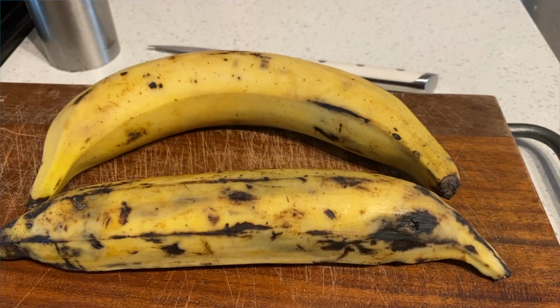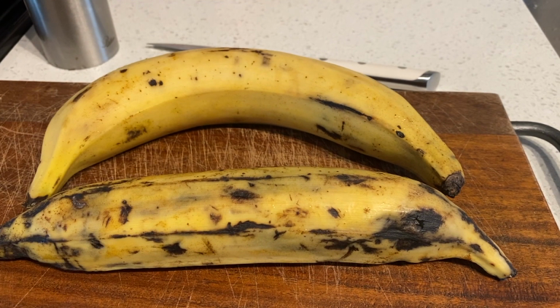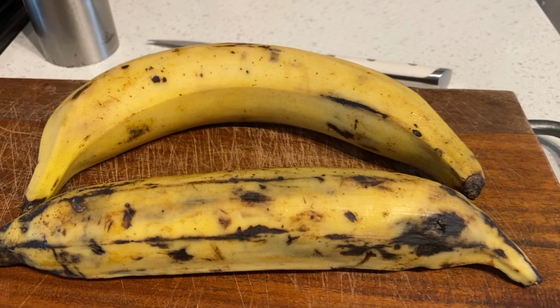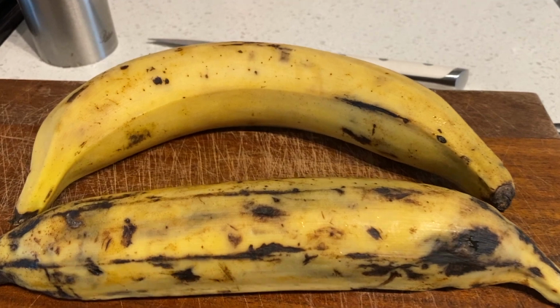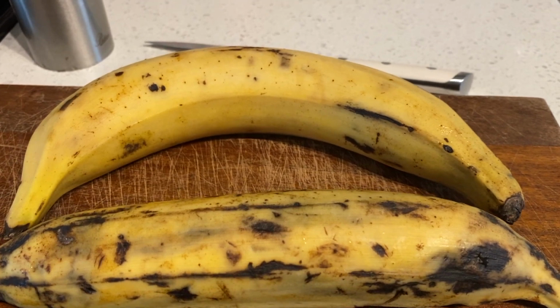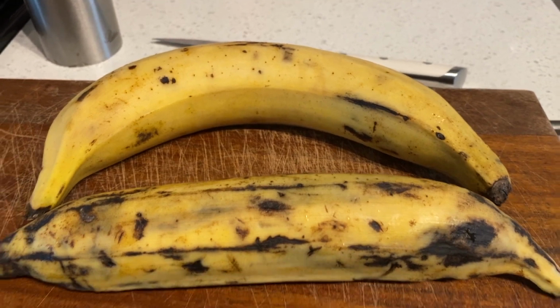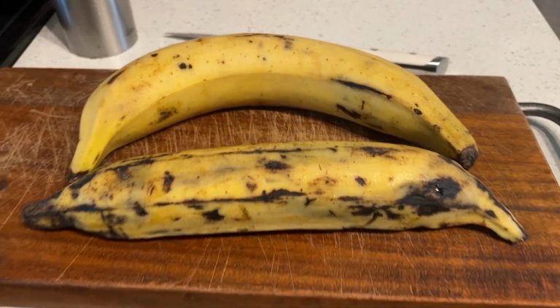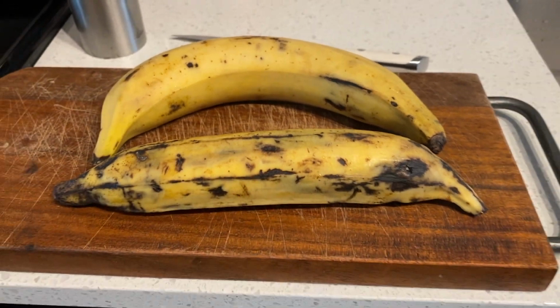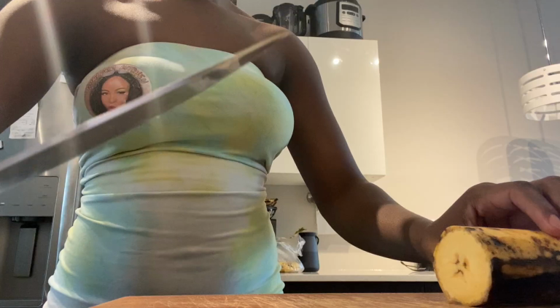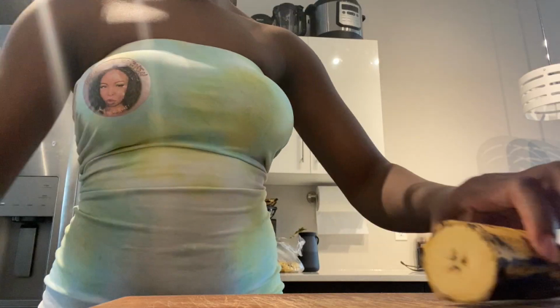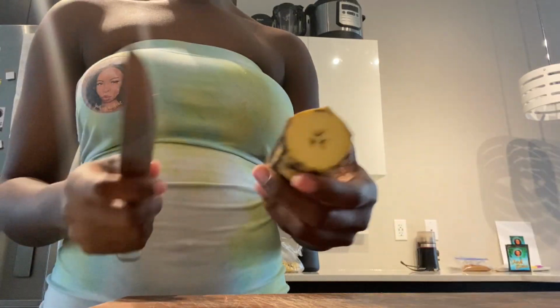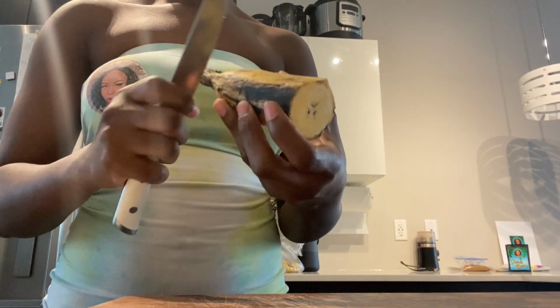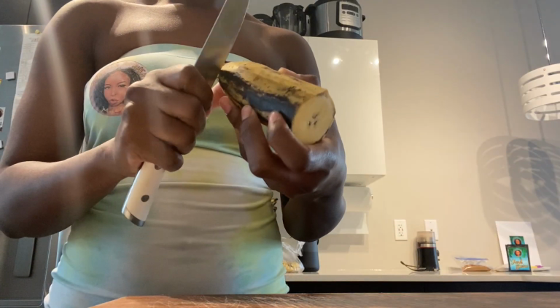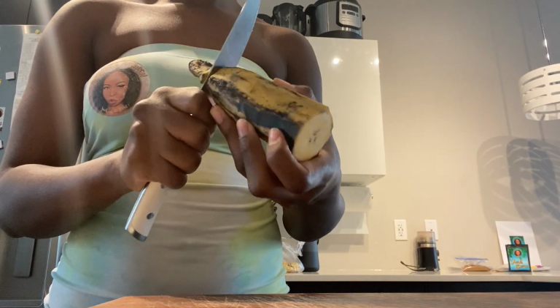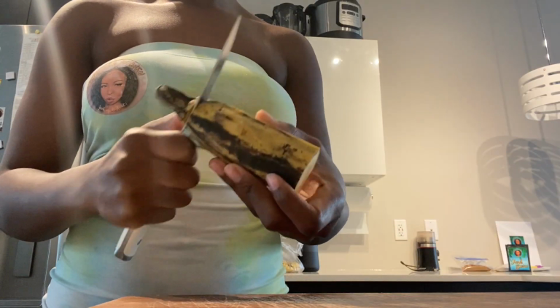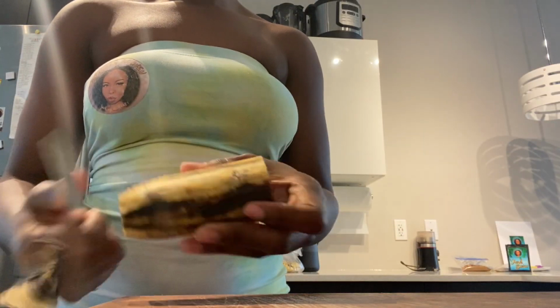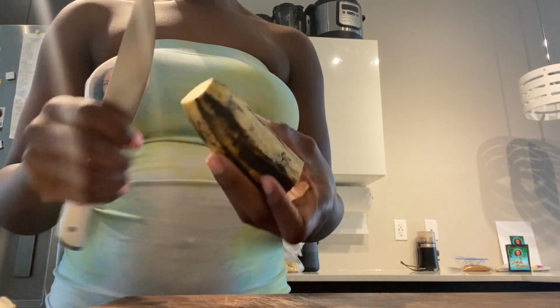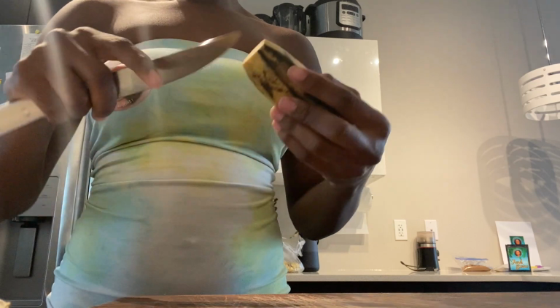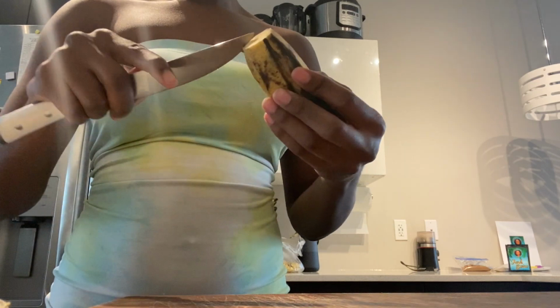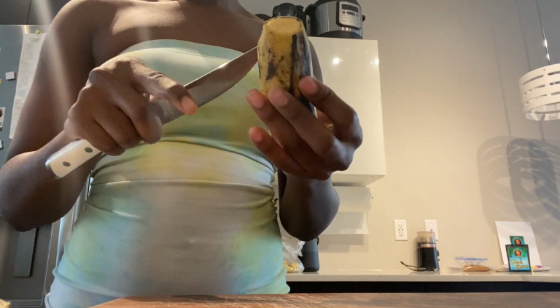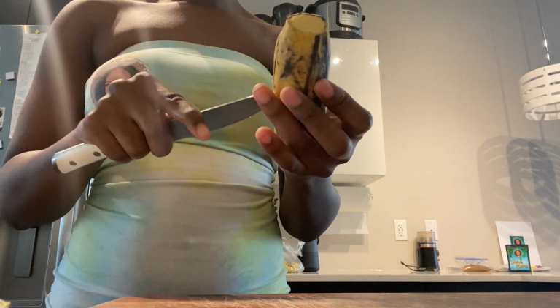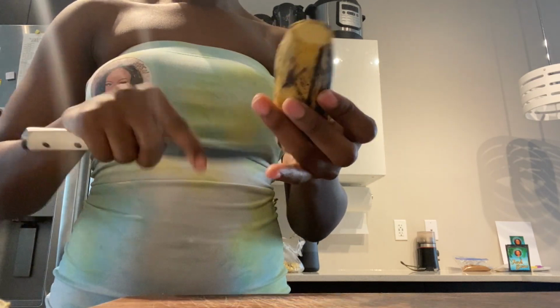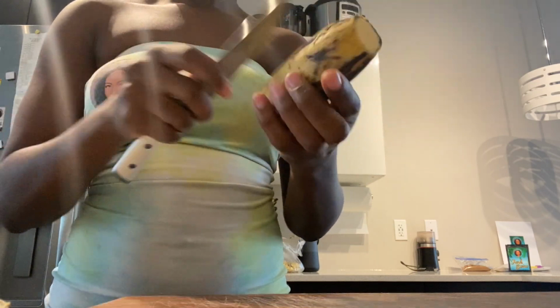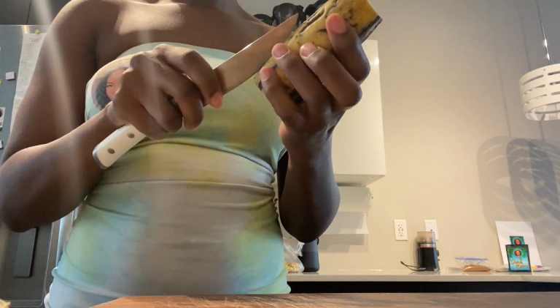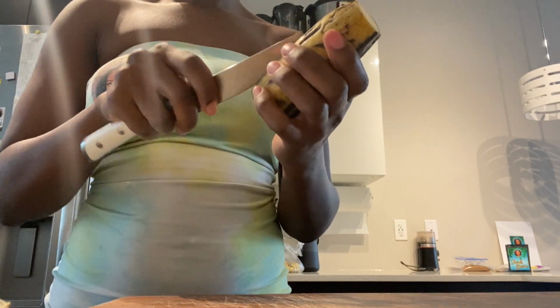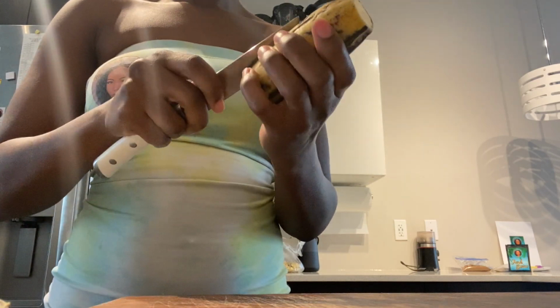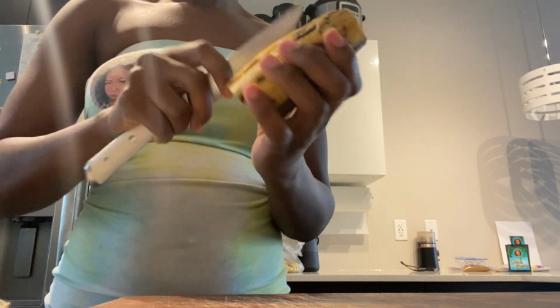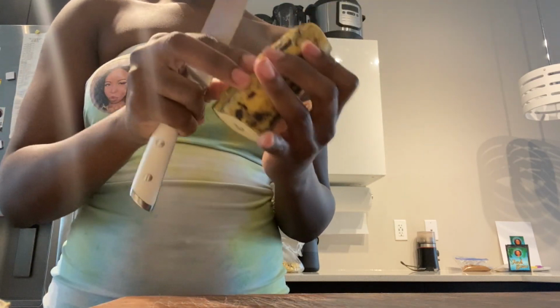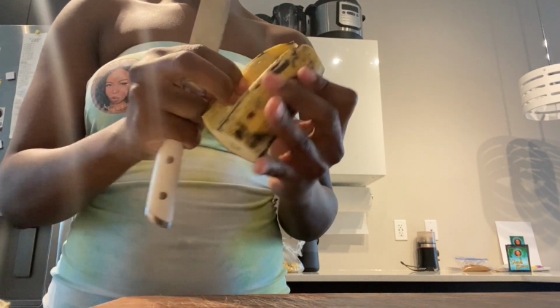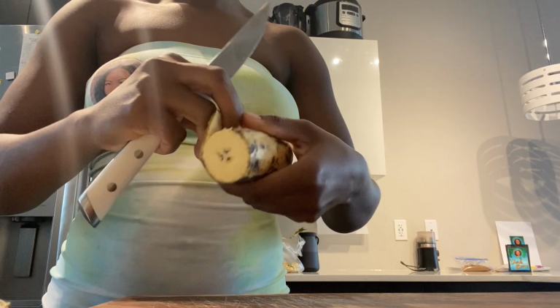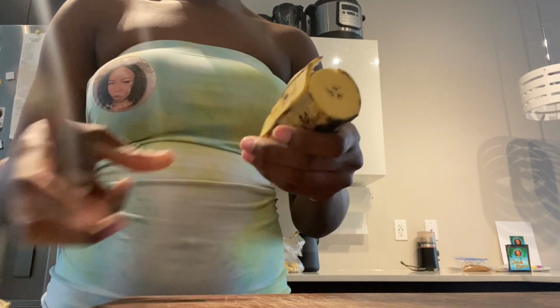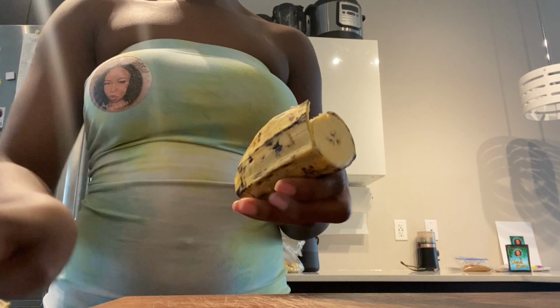Let's go! So we have a plantain right here. The blacker the plantain, the sweeter it is. I like mine like this. So here's what we're going to do — peel the plantain skin off.